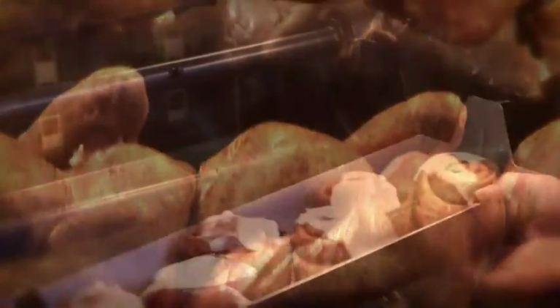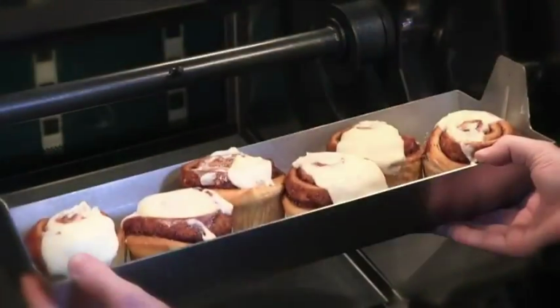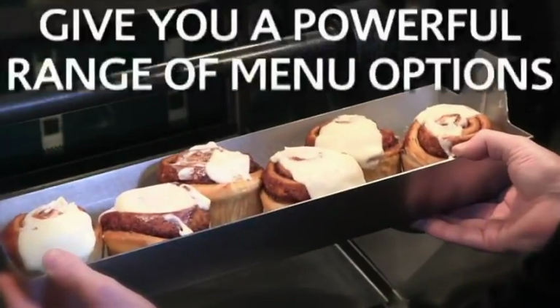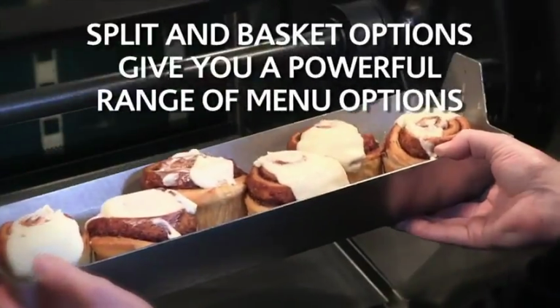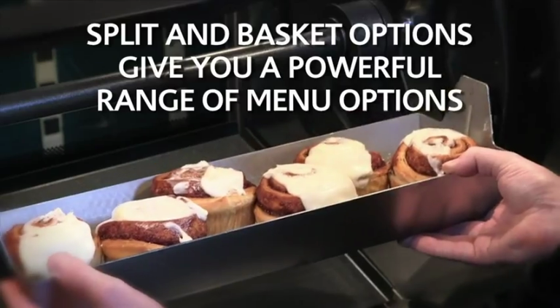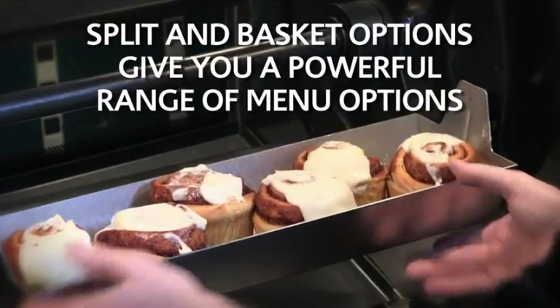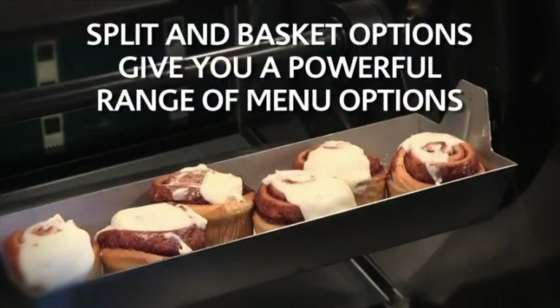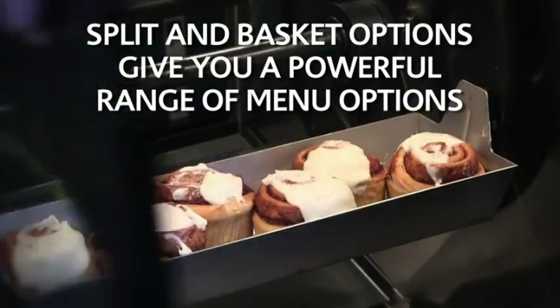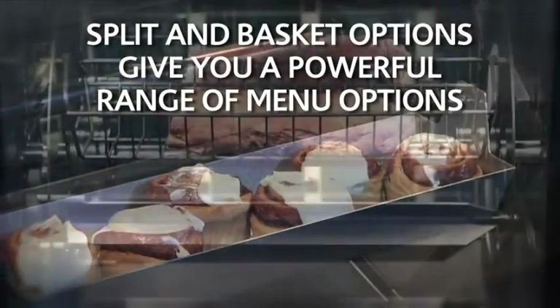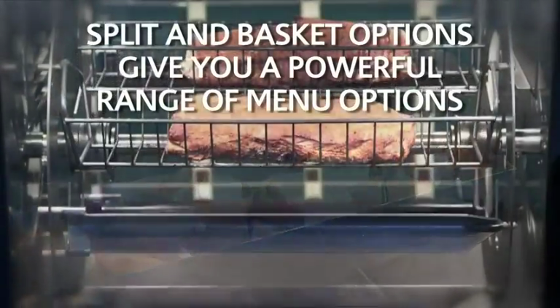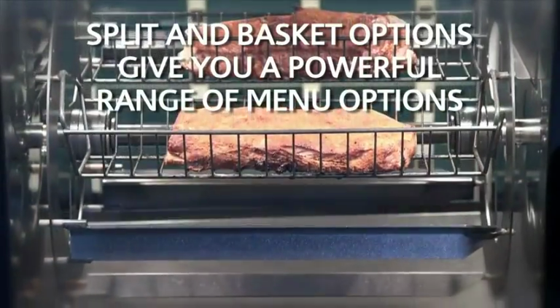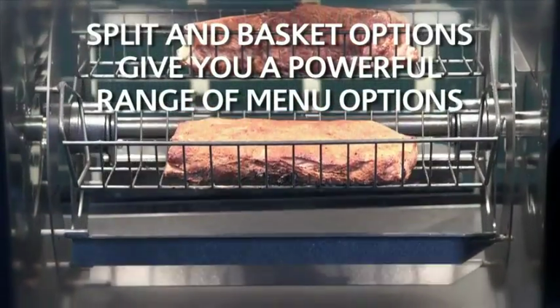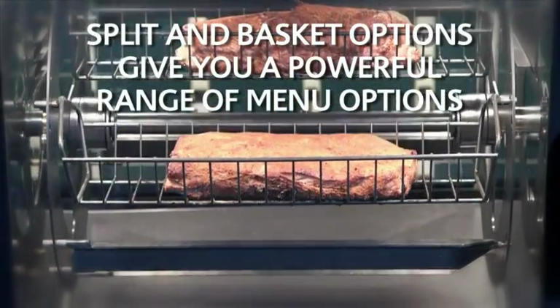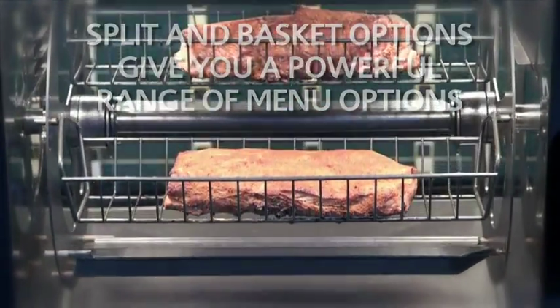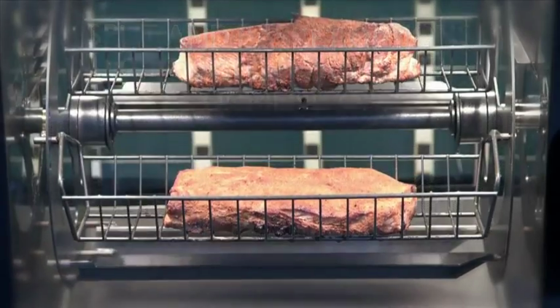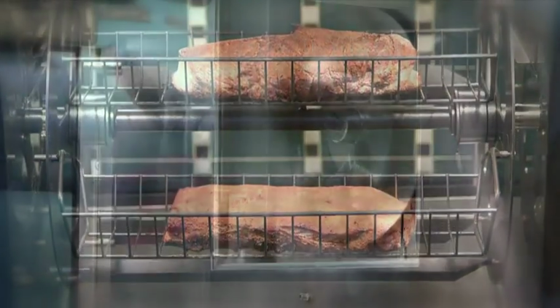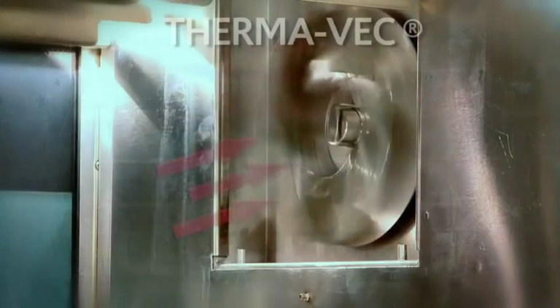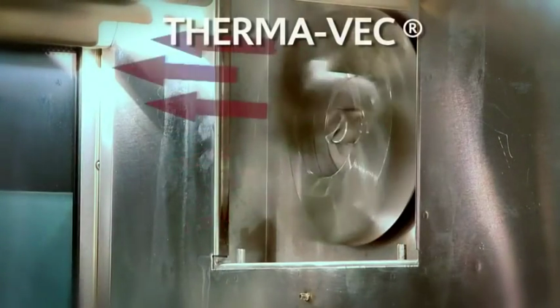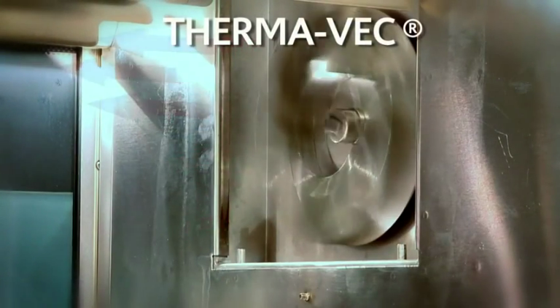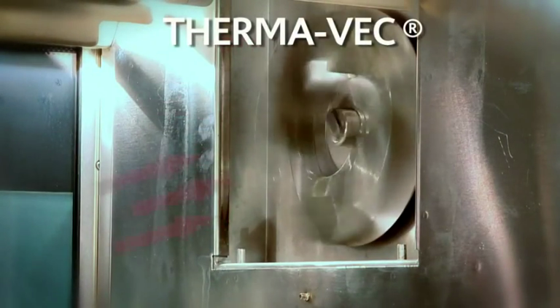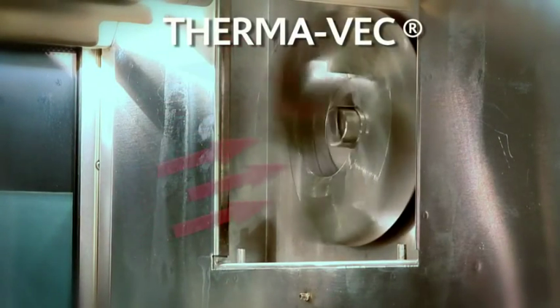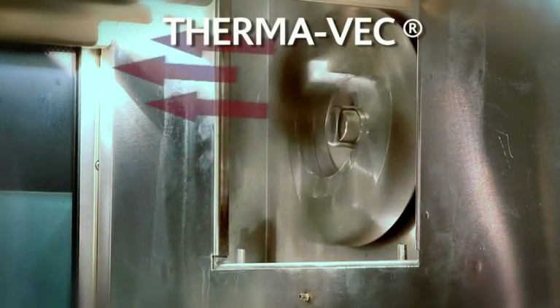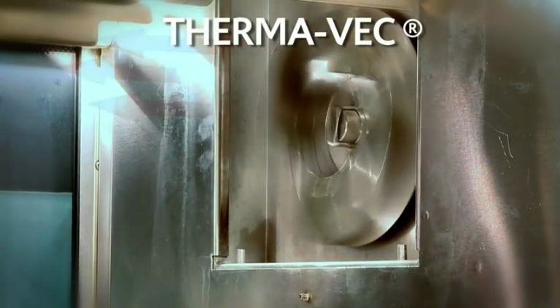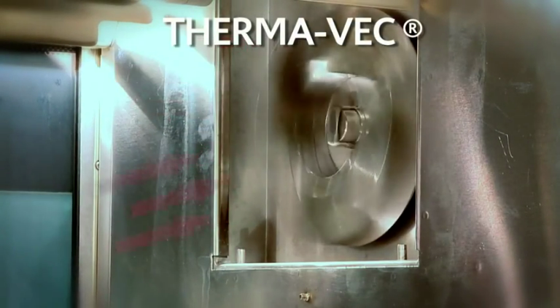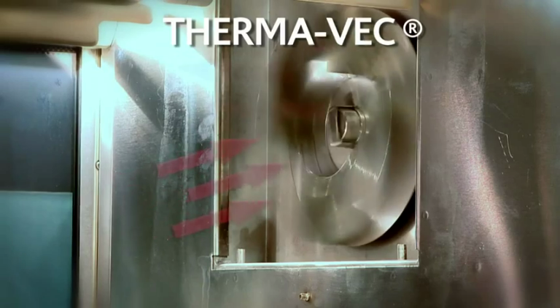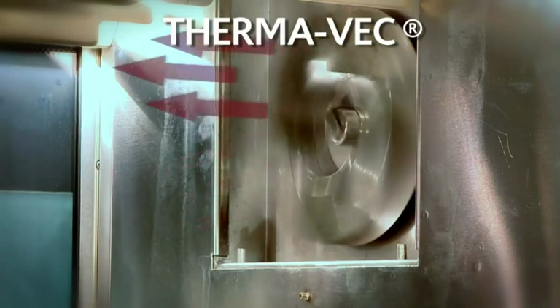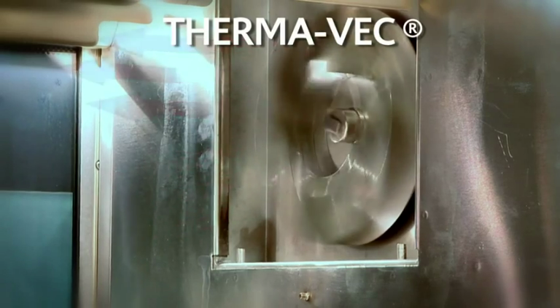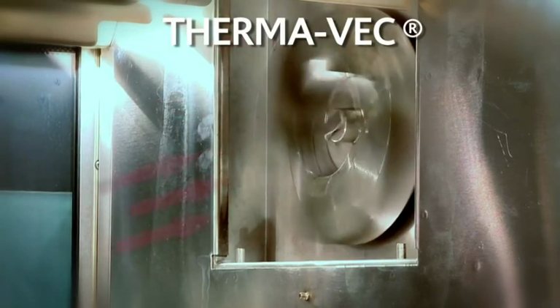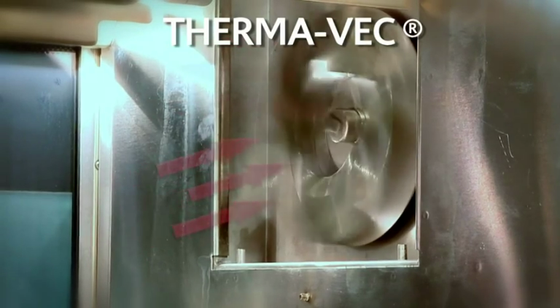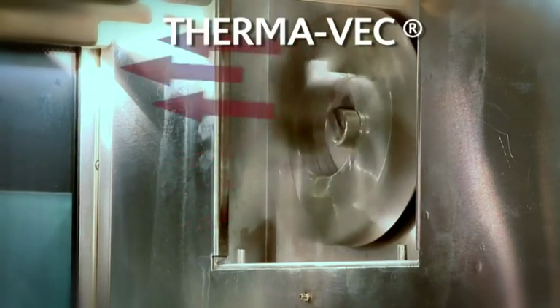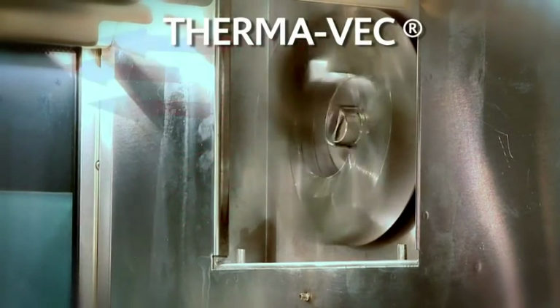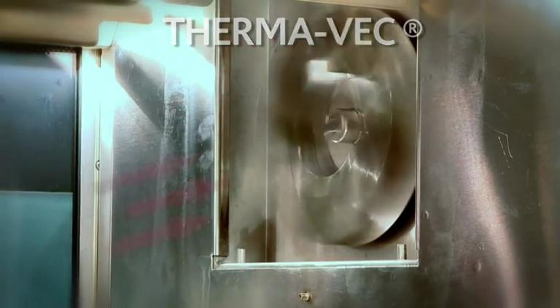Our rotisseries are great for more than just chicken. Spit options open up your menu to an array of choices. Our patented Thermavec process cooks full loads quickly and evenly using gentle cross flow convection and radiant heat.